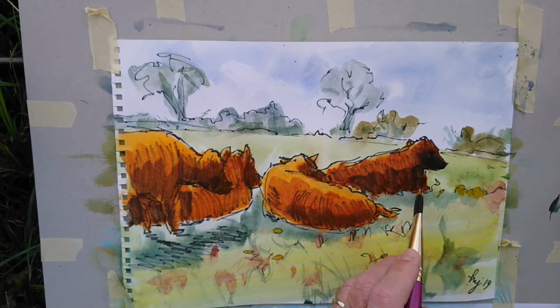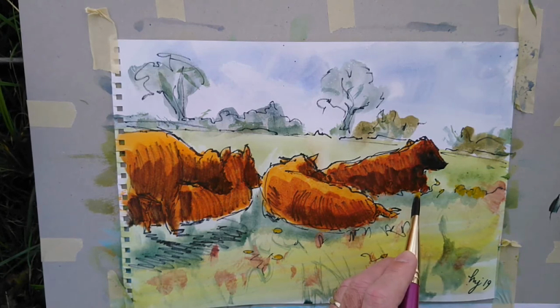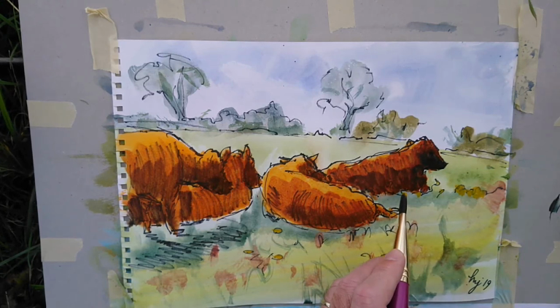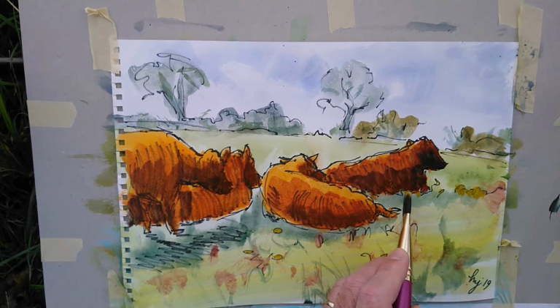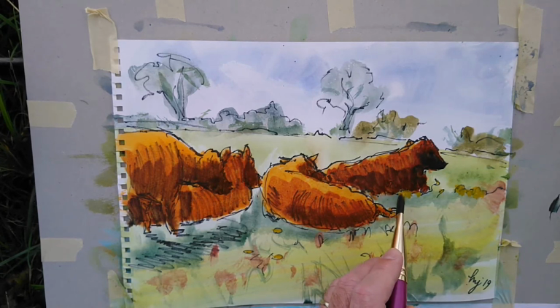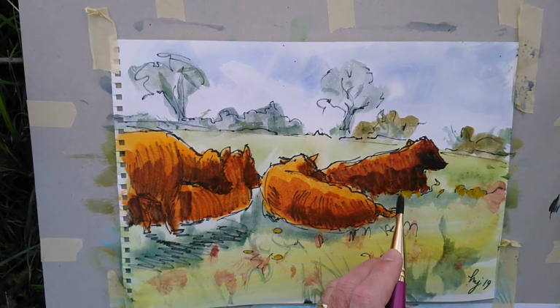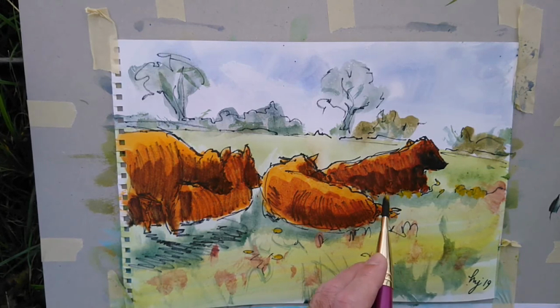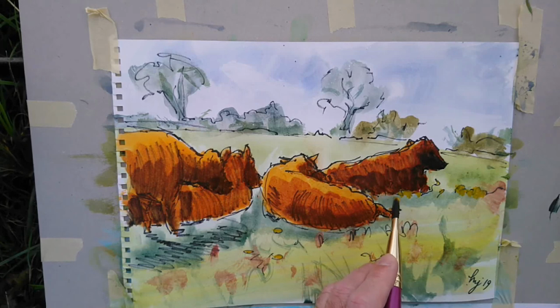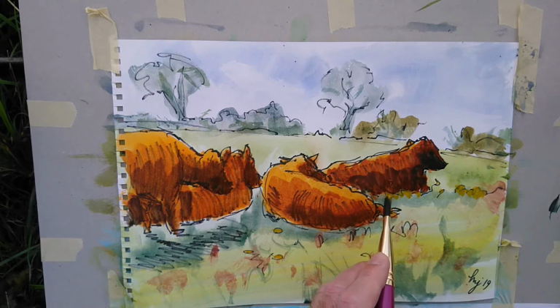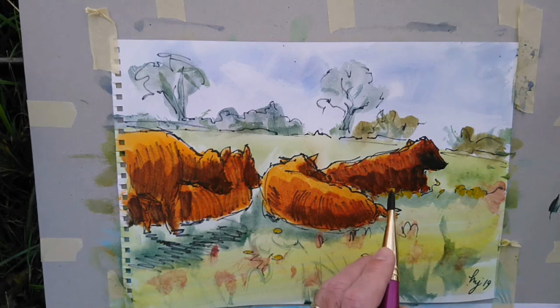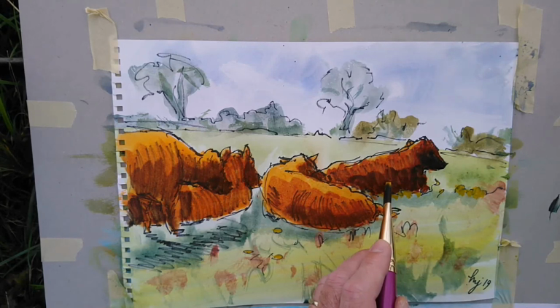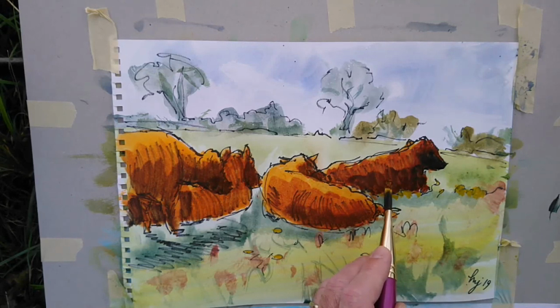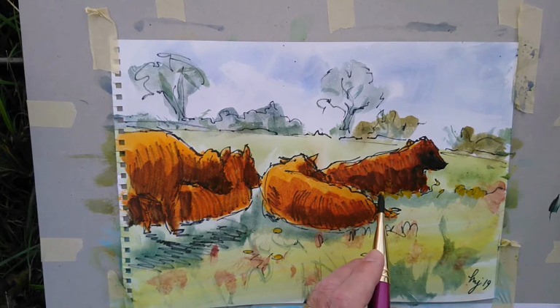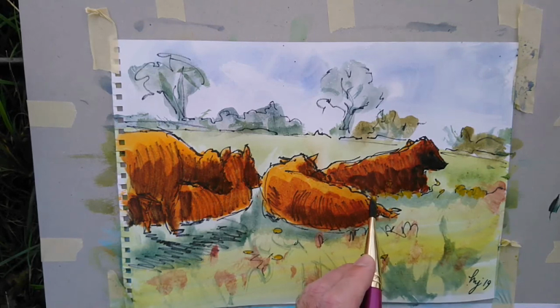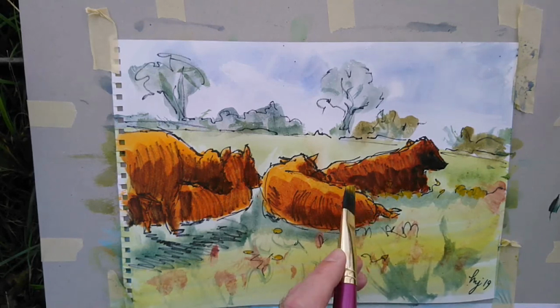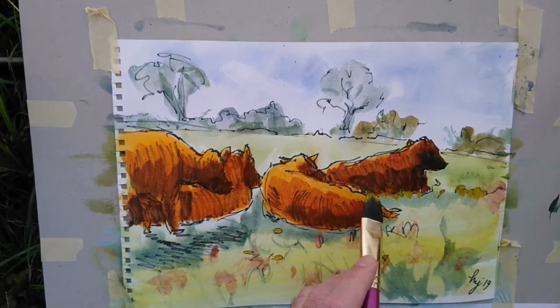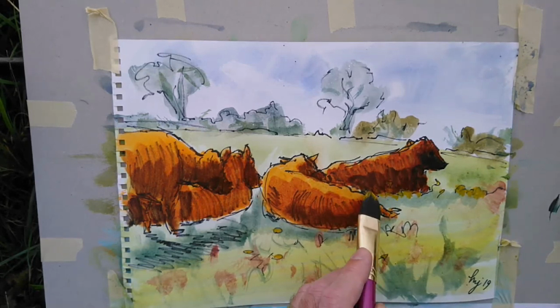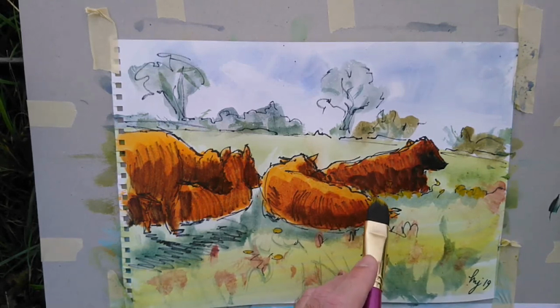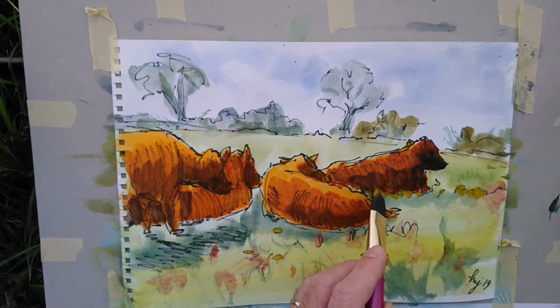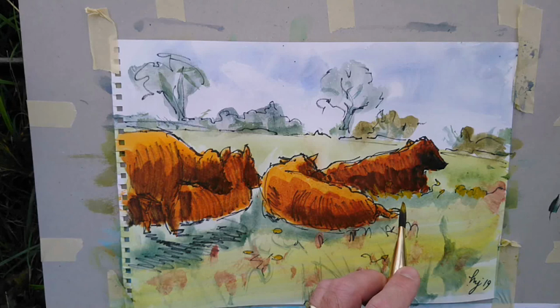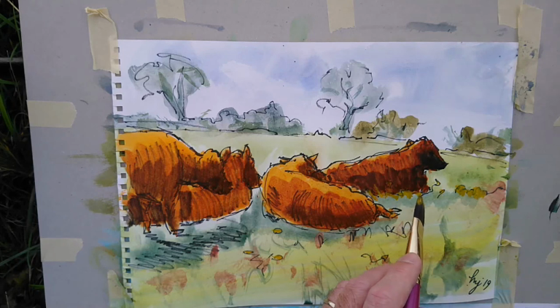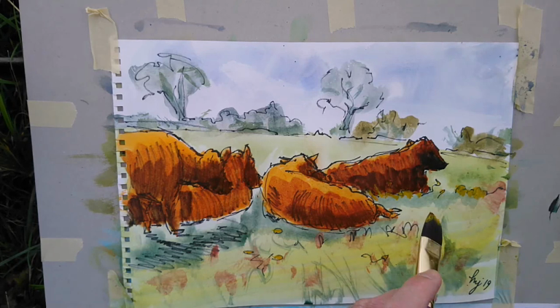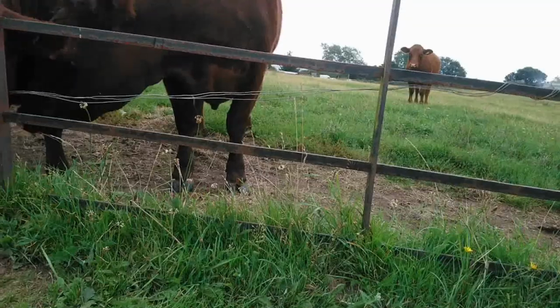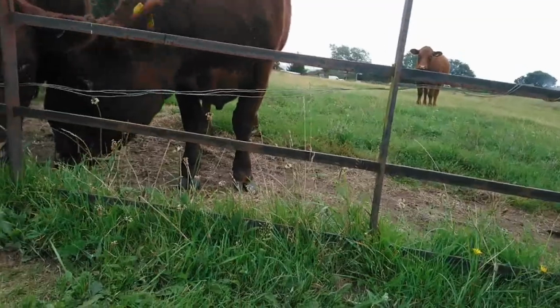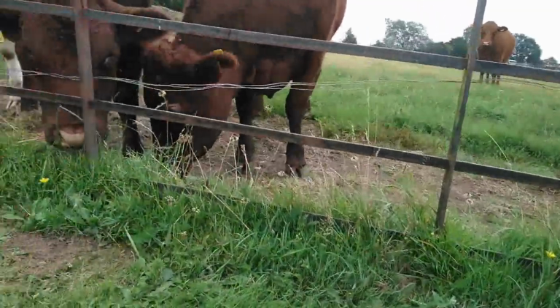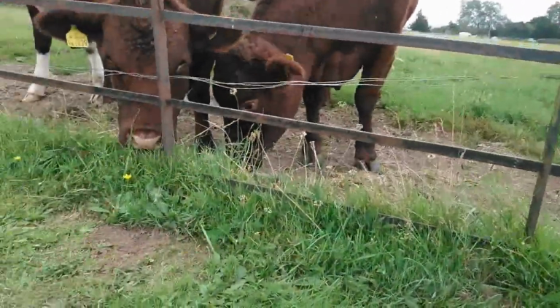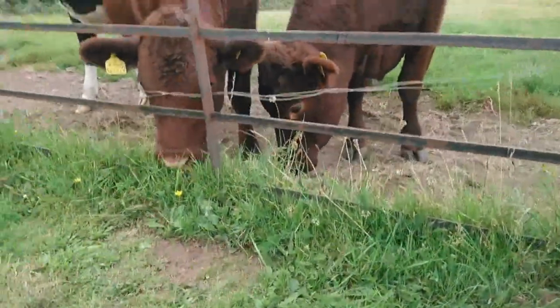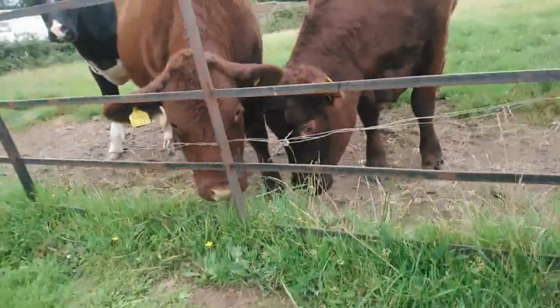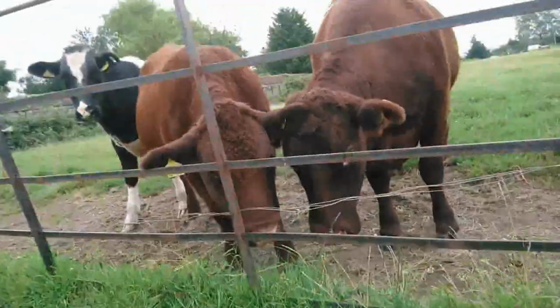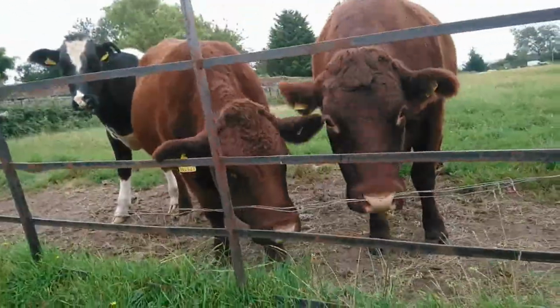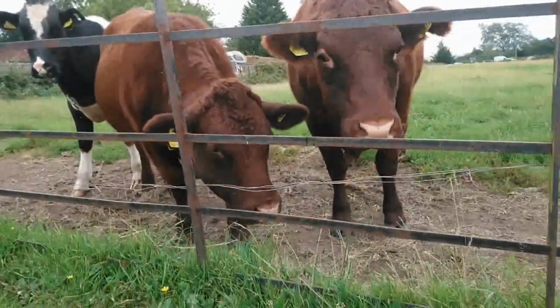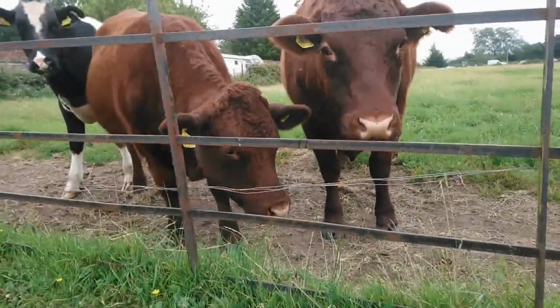So while I was chatting away there I just switched to a fairly warm yellow, just putting in a hint — a few hints of some flowers, maybe some dandelions or something in the field like in the bottom right there, or where the cows are sniffing around.